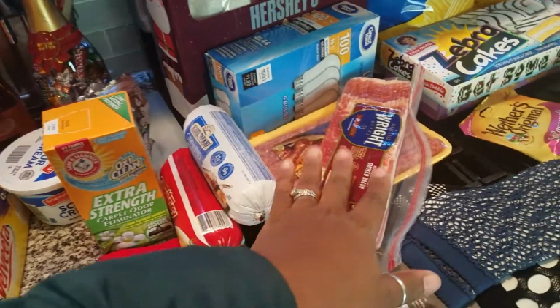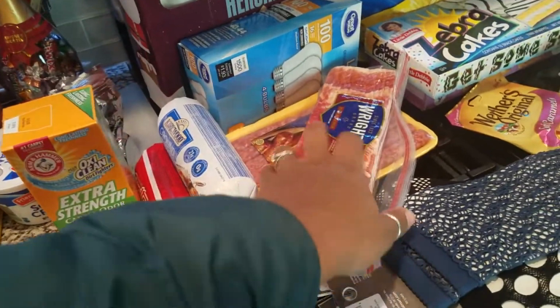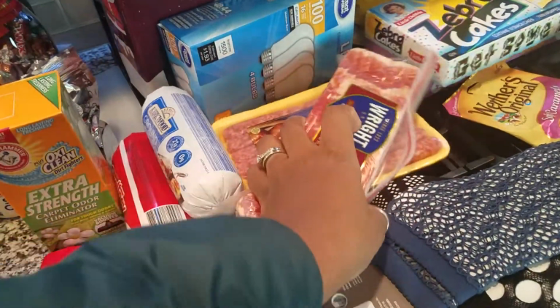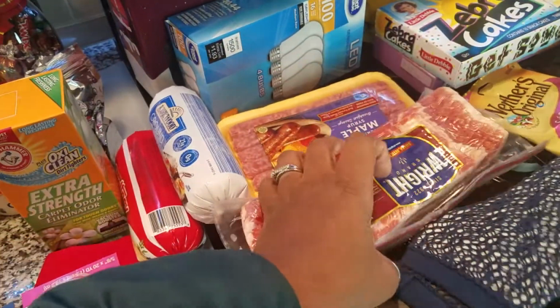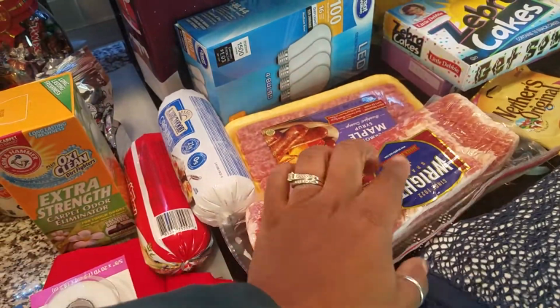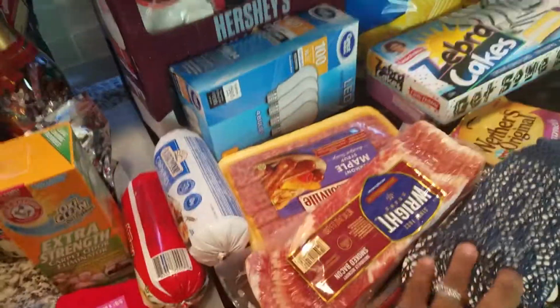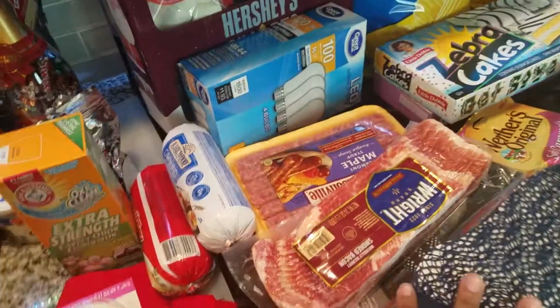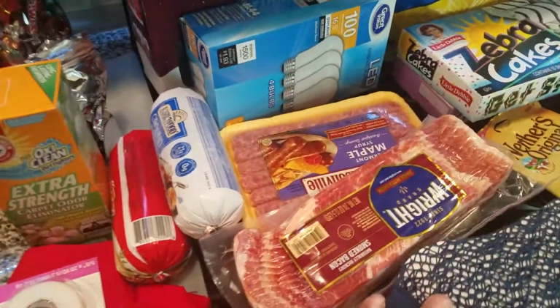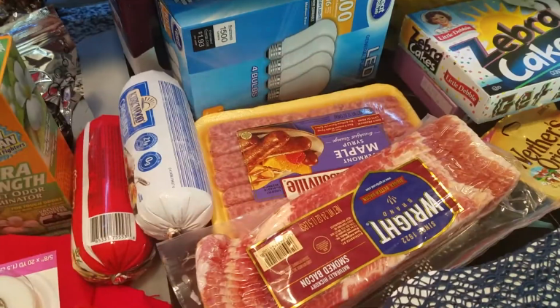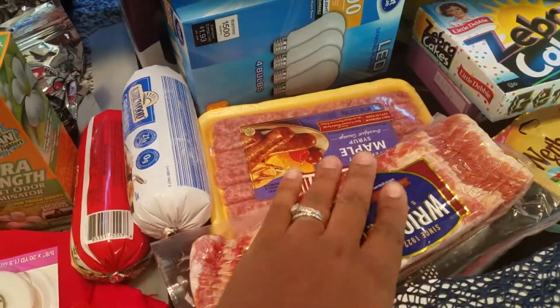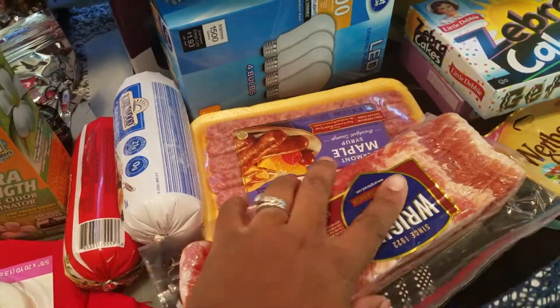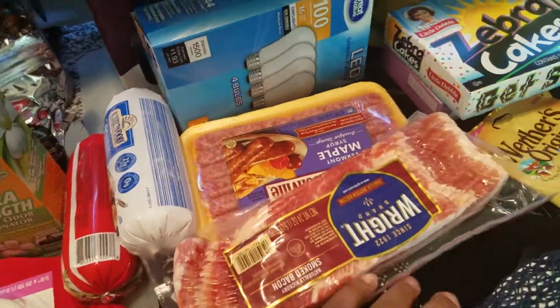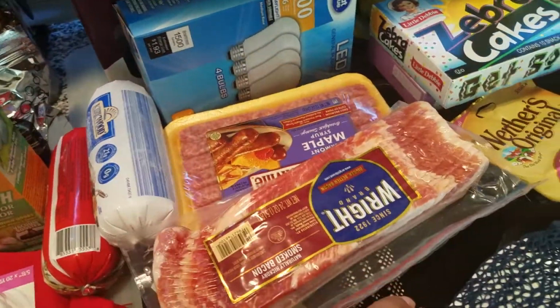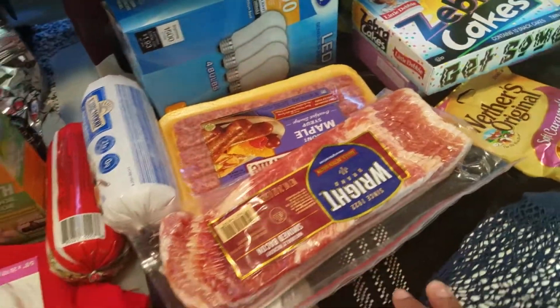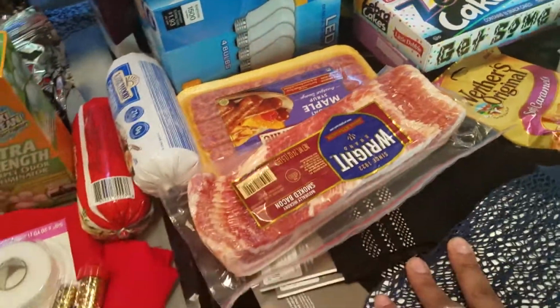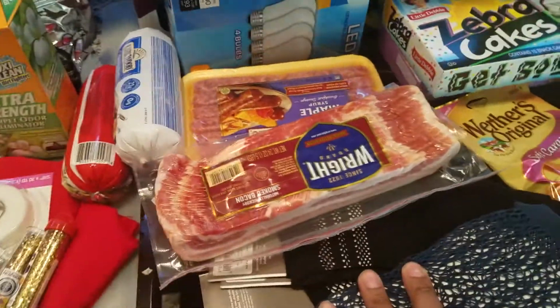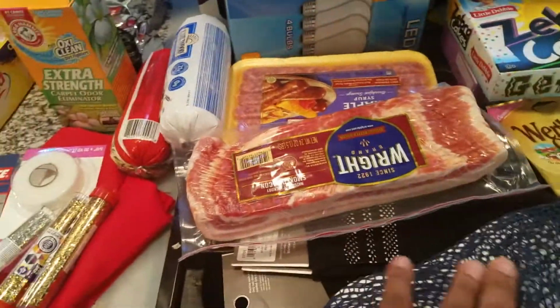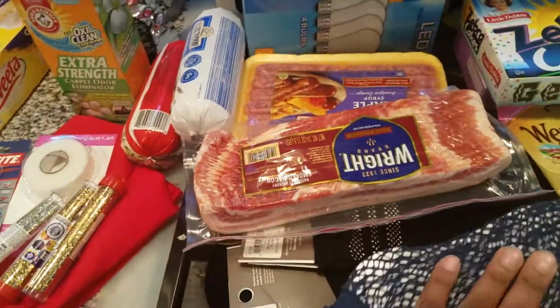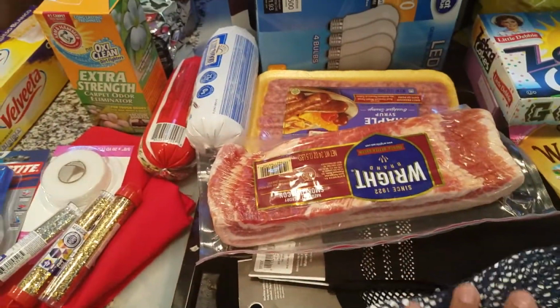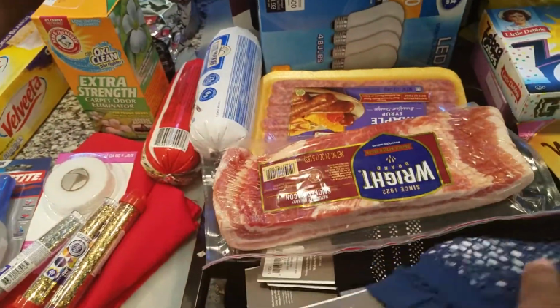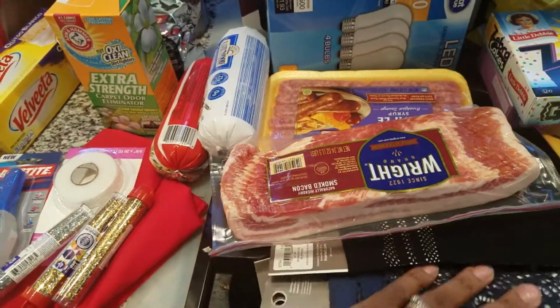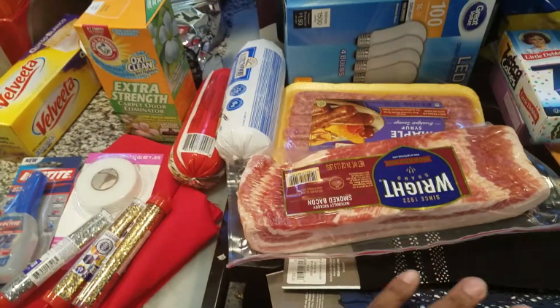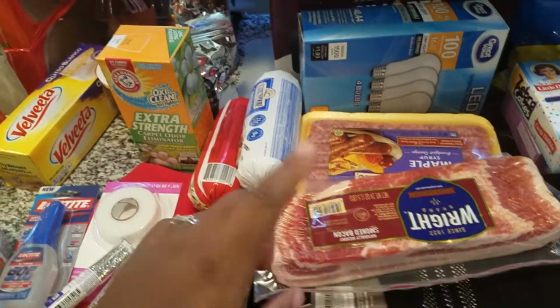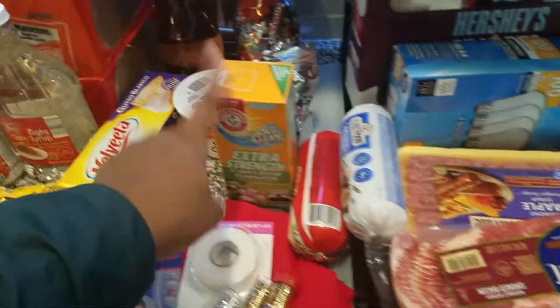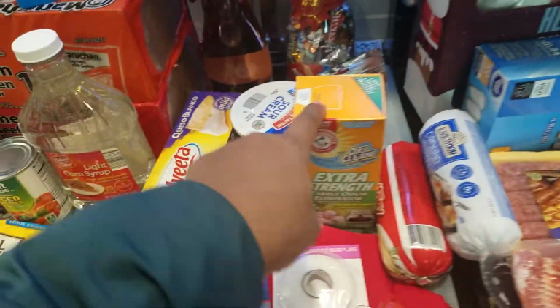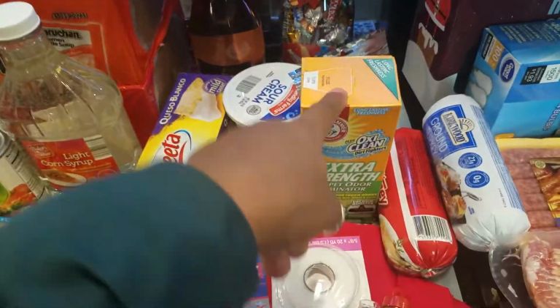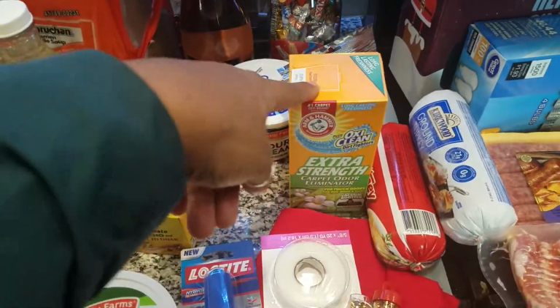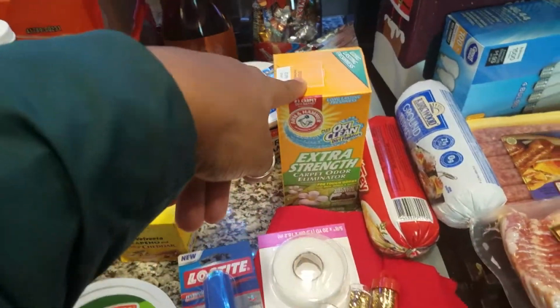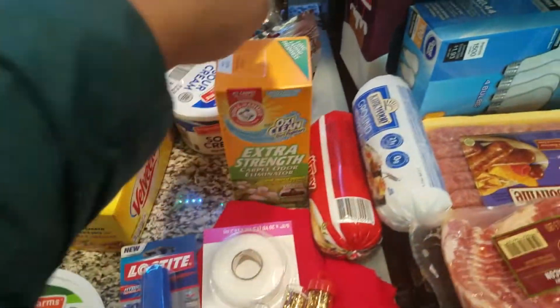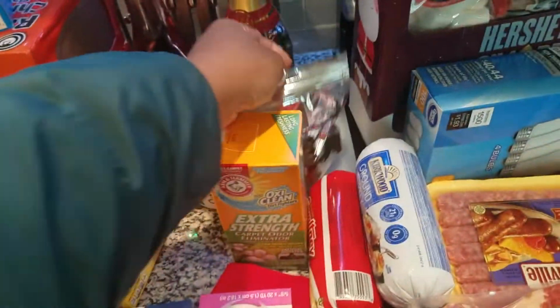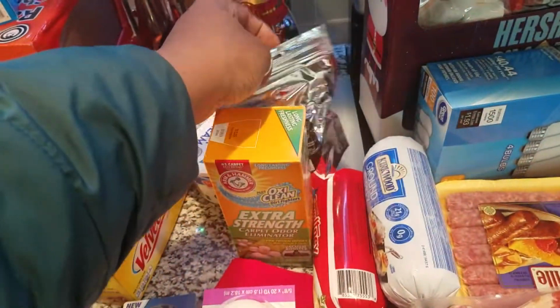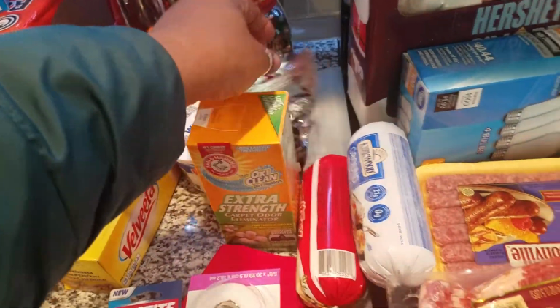Some bacon, some maple sausages from Walmart — the bacon was from Walmart as well. Actually, the gift item and the bath bomb were from Dollar Tree, I'm sorry — and the bath bomb was from Dollar Tree.